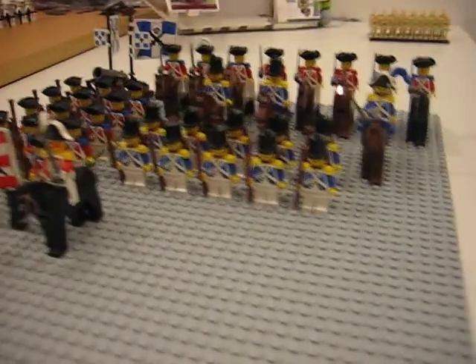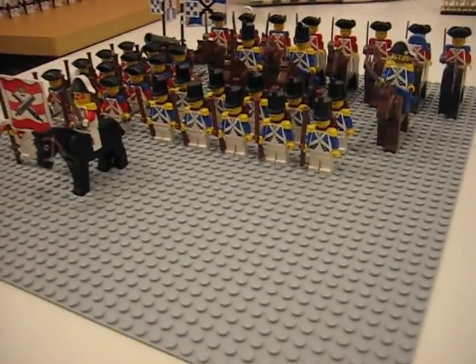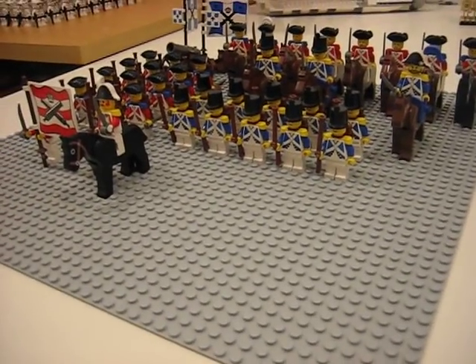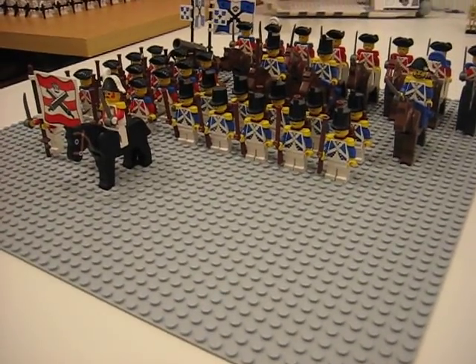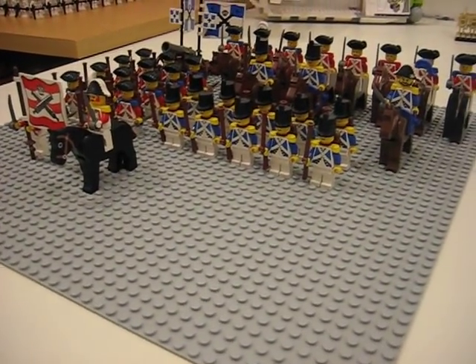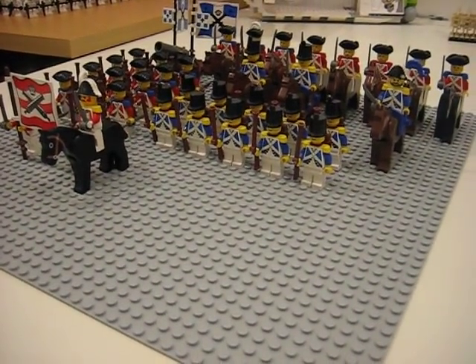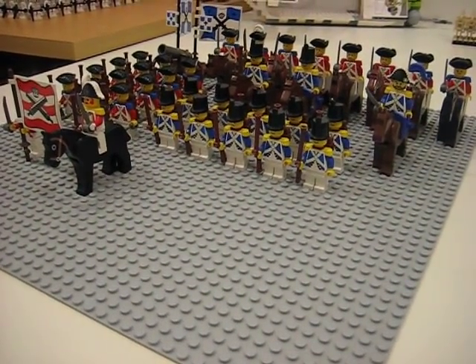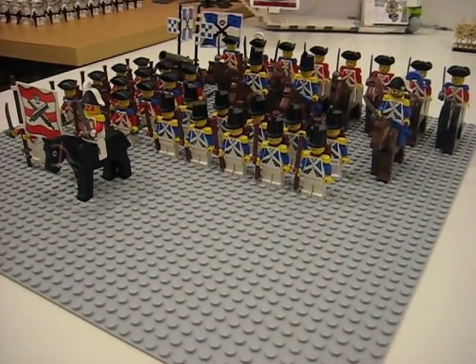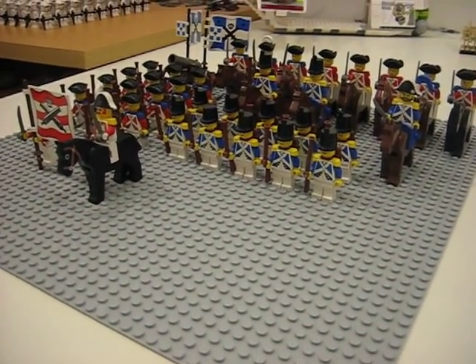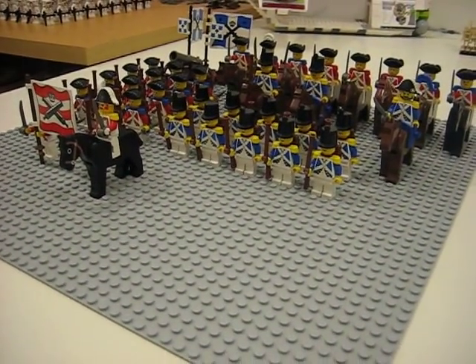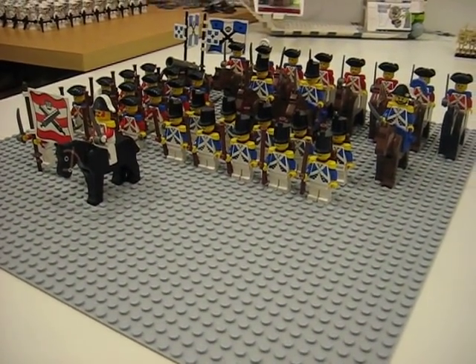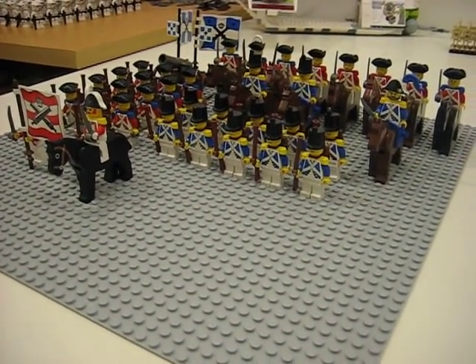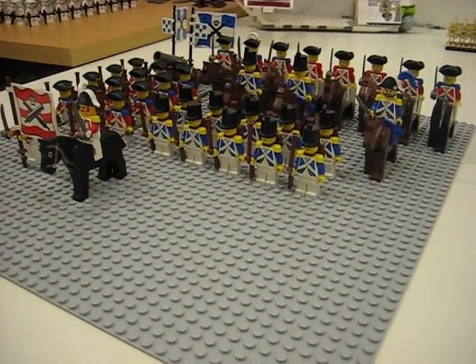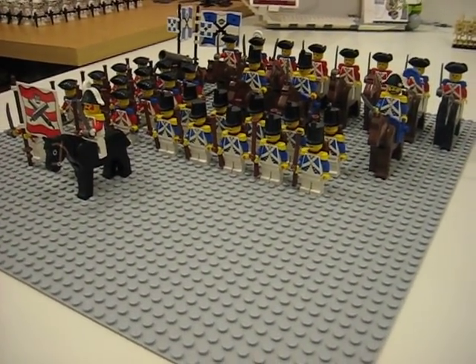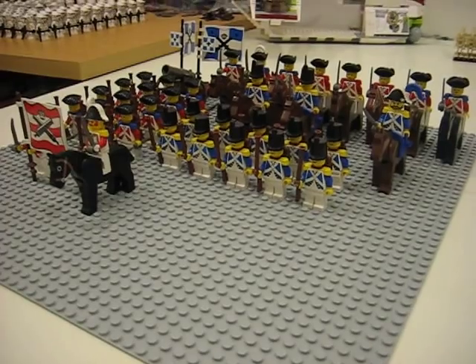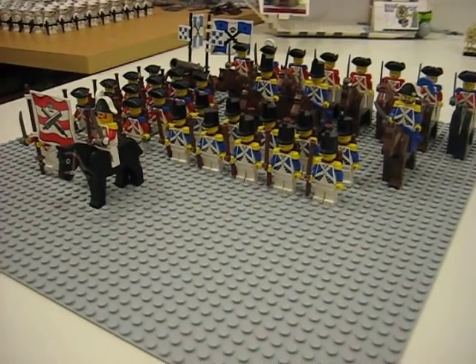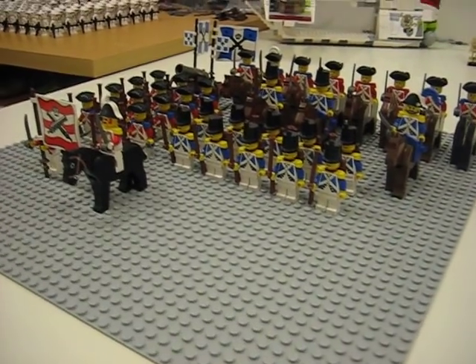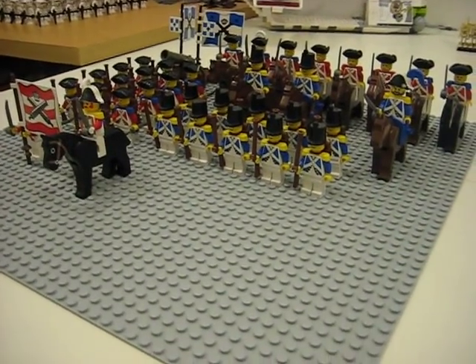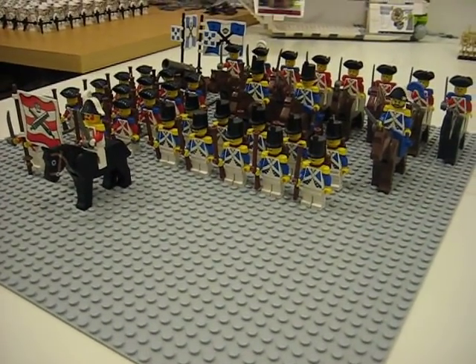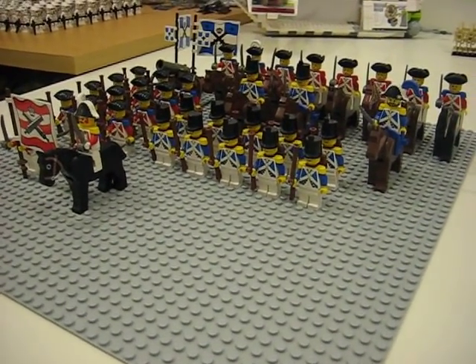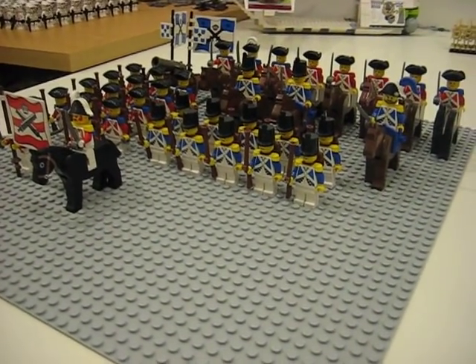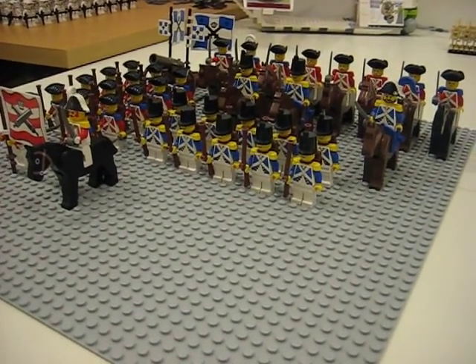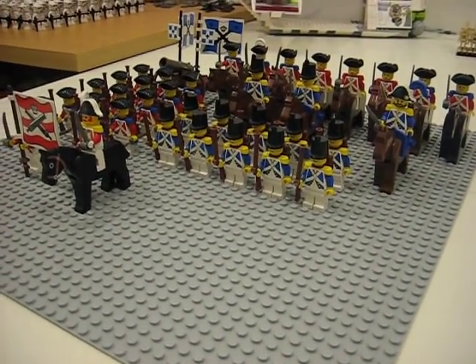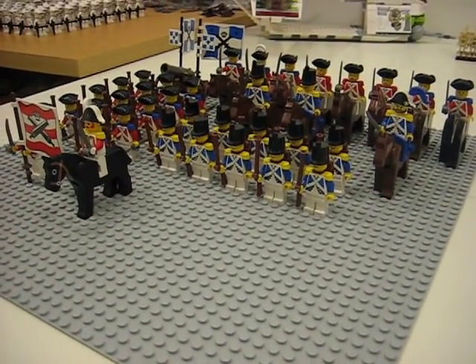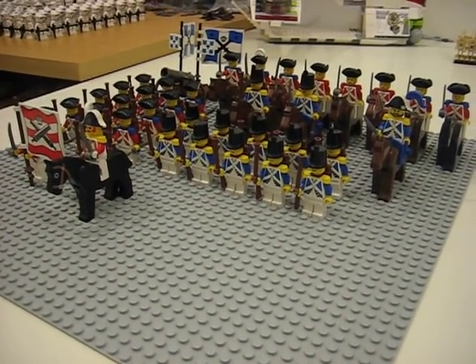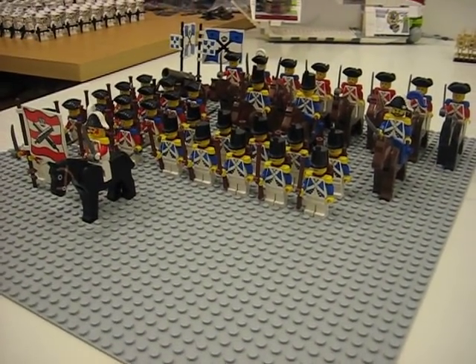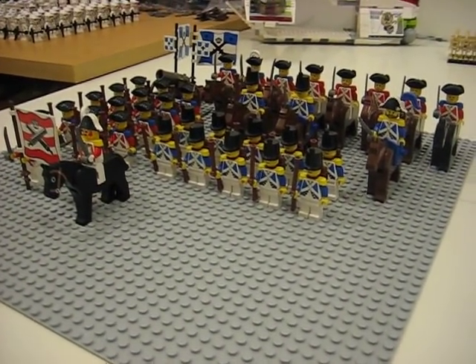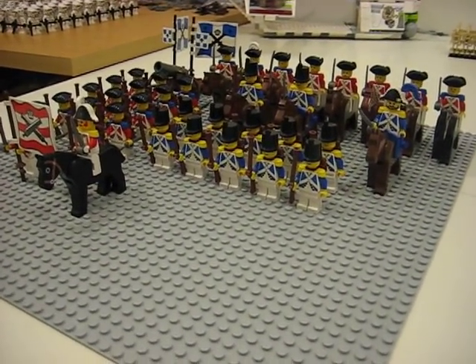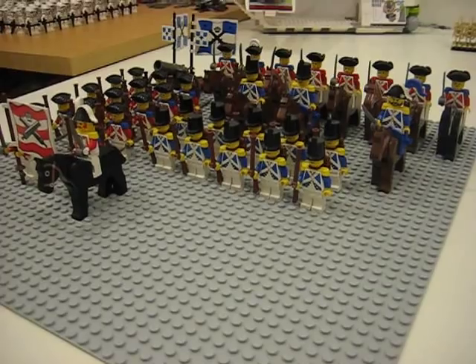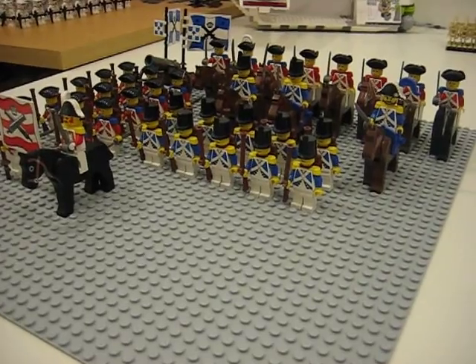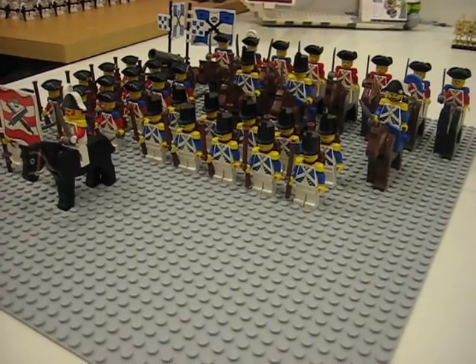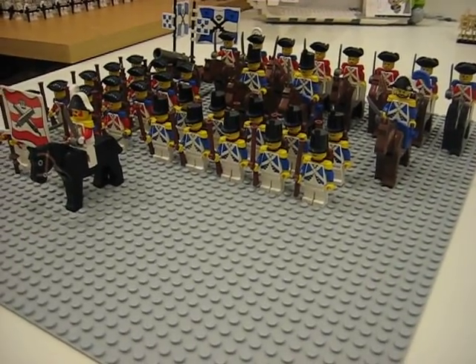Hey YouTube, it's me Teruiz here. I'll give you a quick video of my Lego Armada or British slash French platoon.